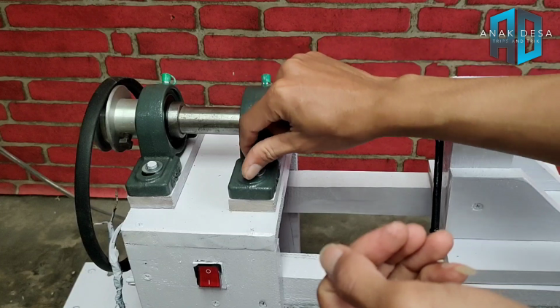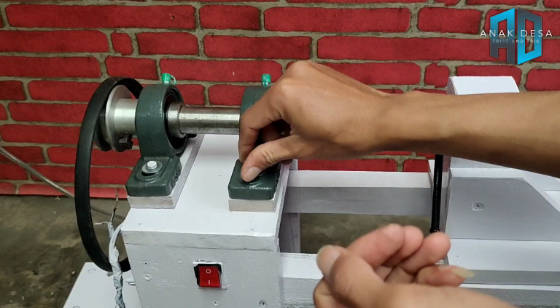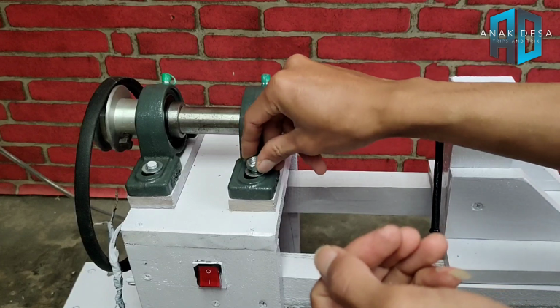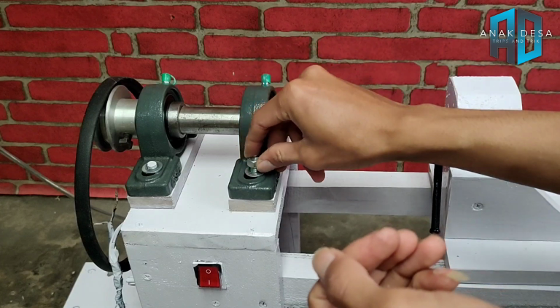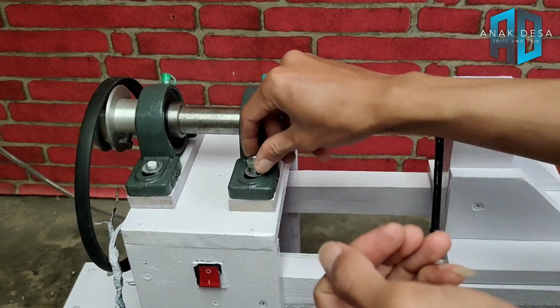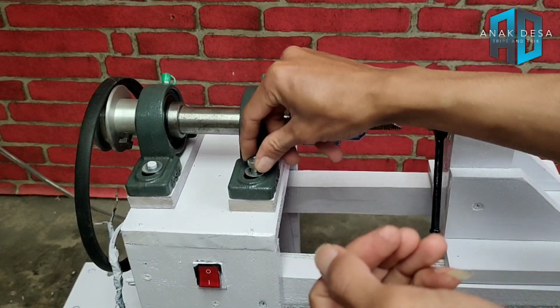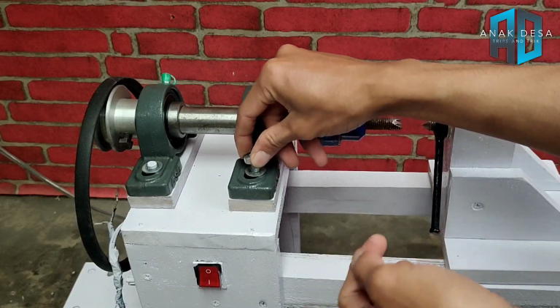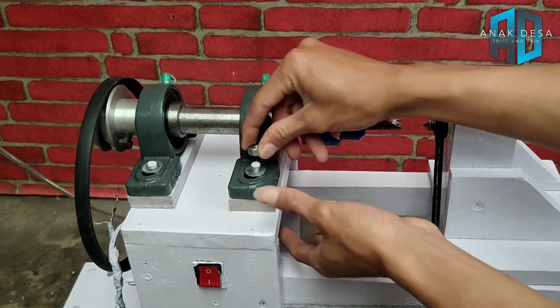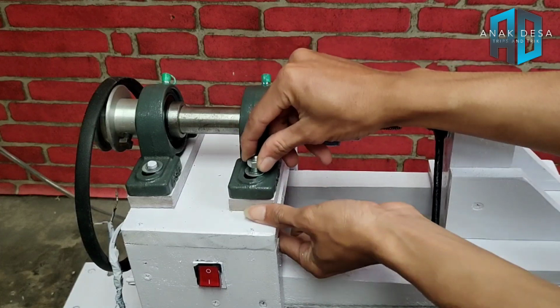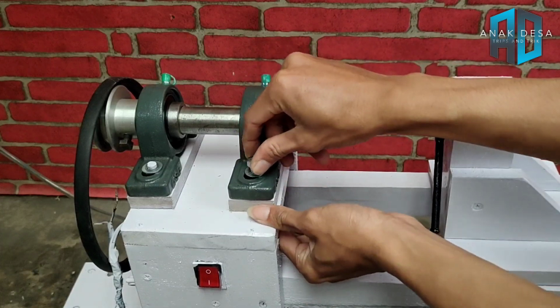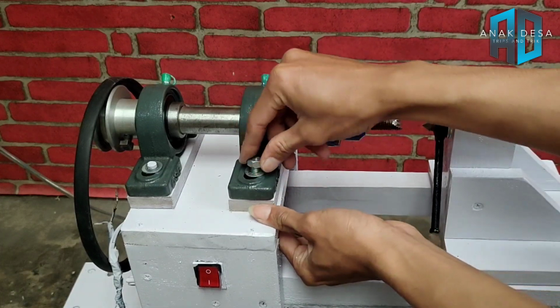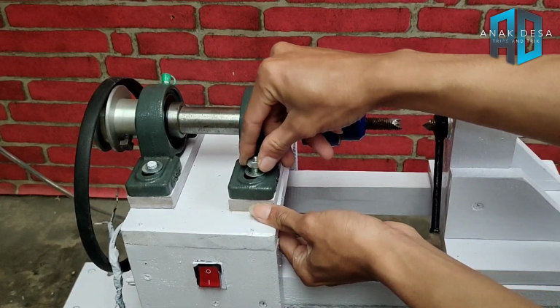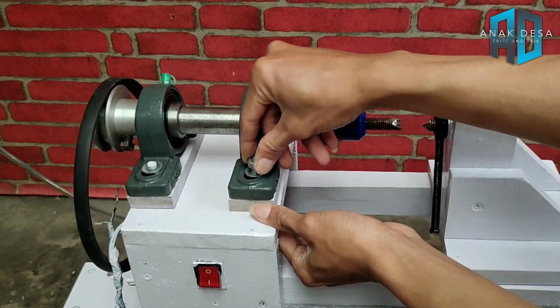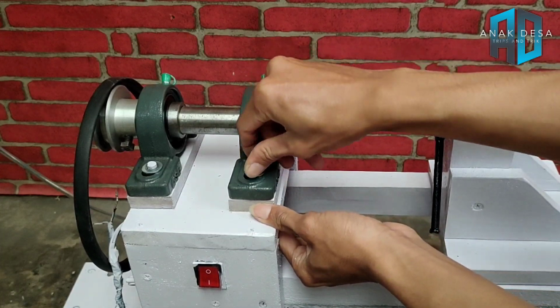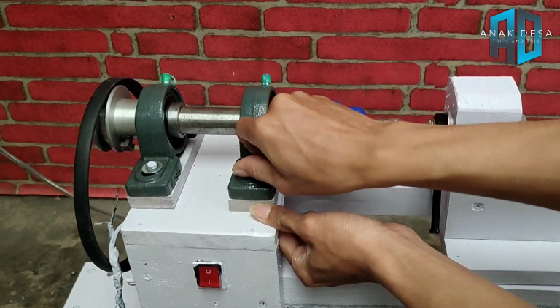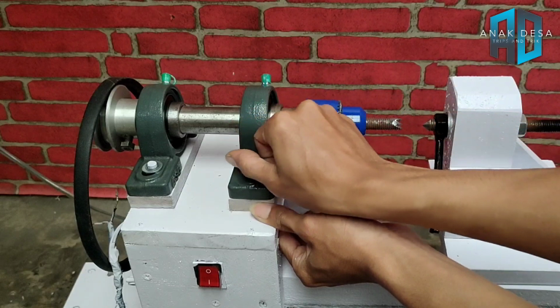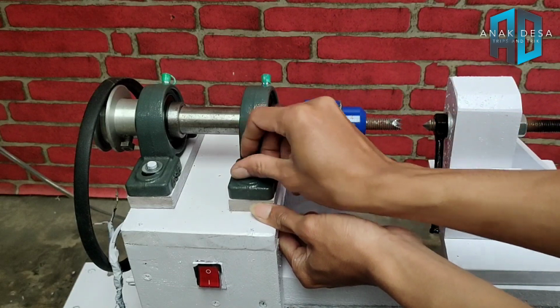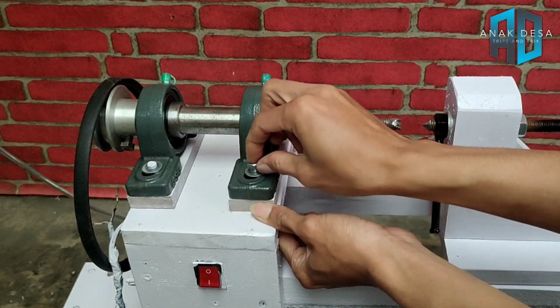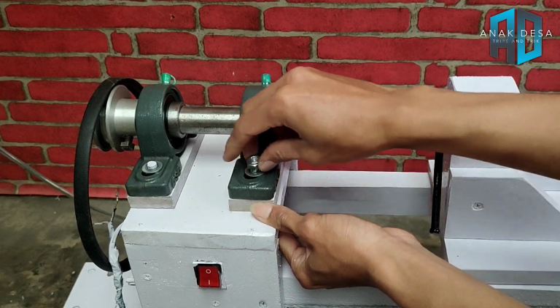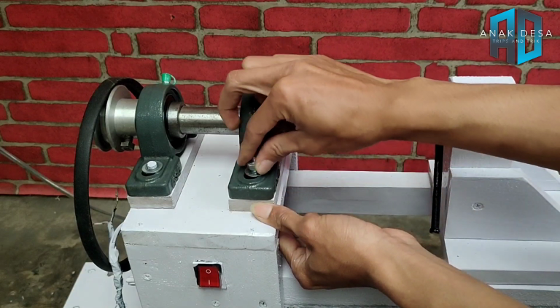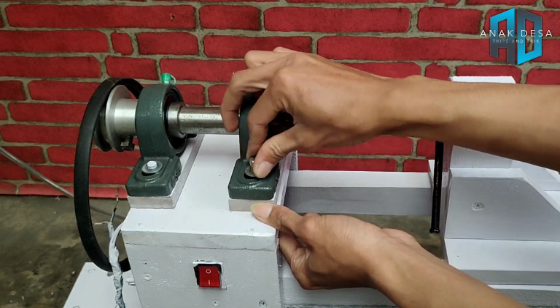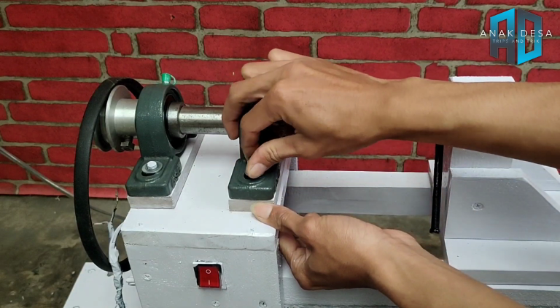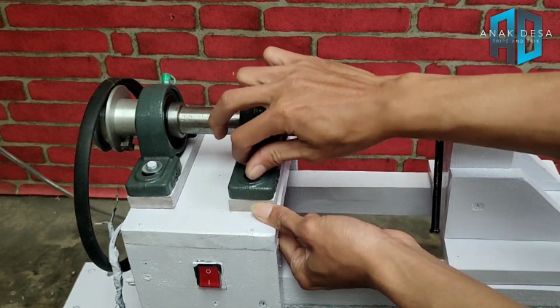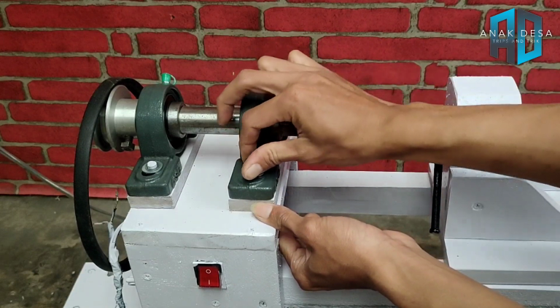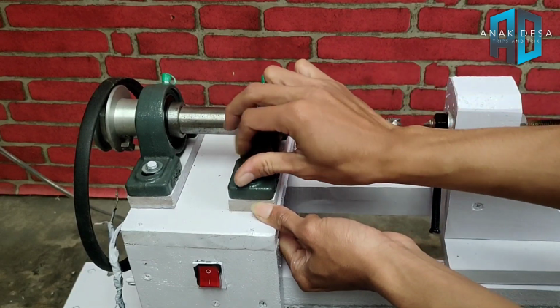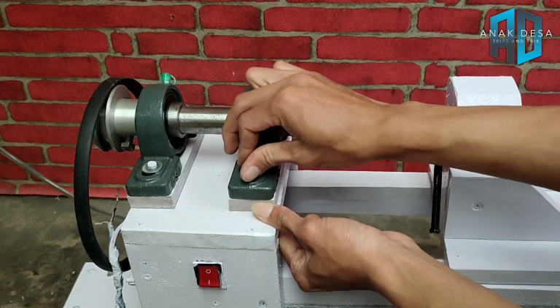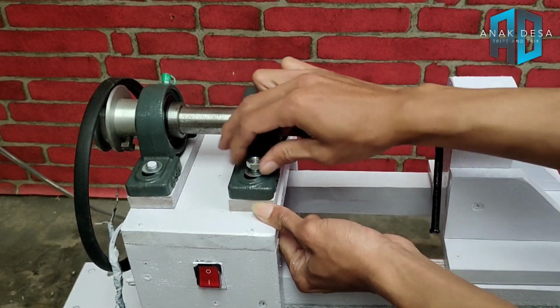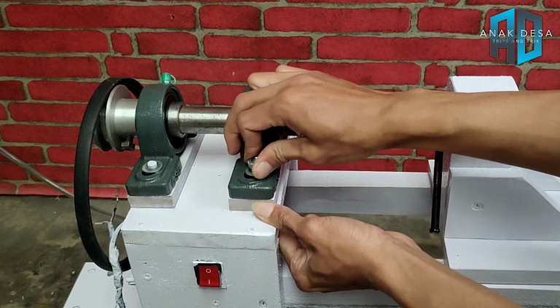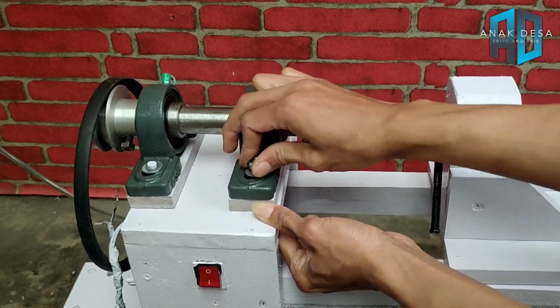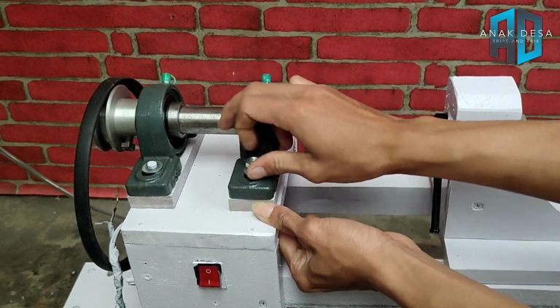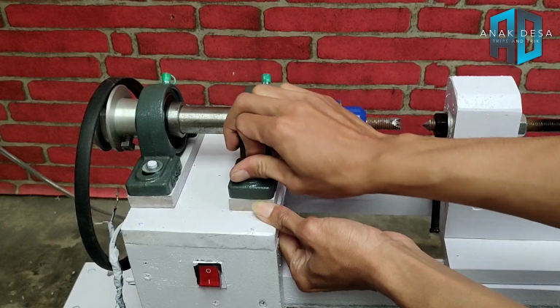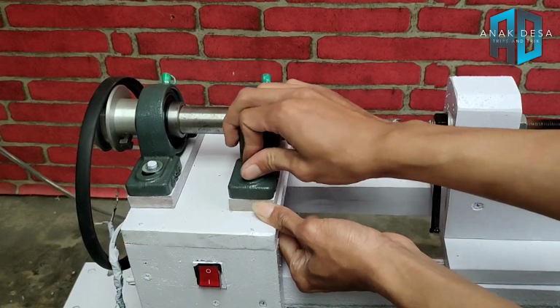Berapa aja bautnya yang penting sesuai selera. Ini kita pasang terlebih dahulu, baut-bautnya.